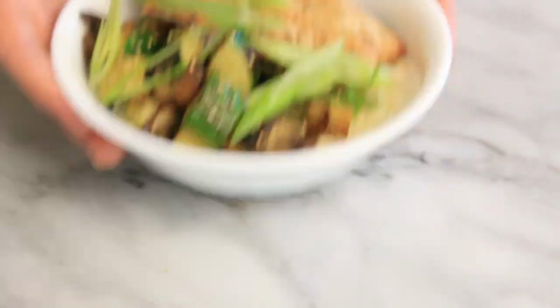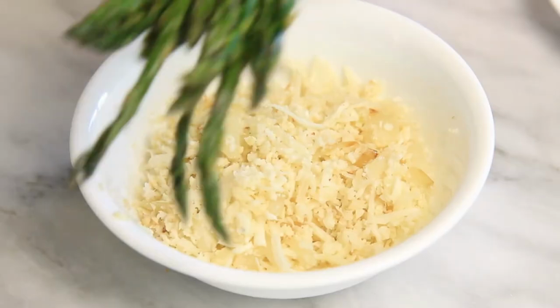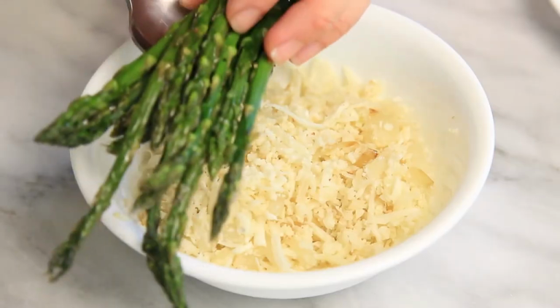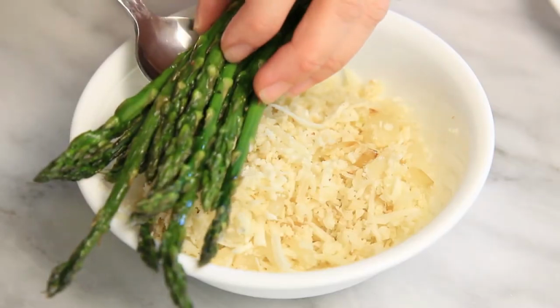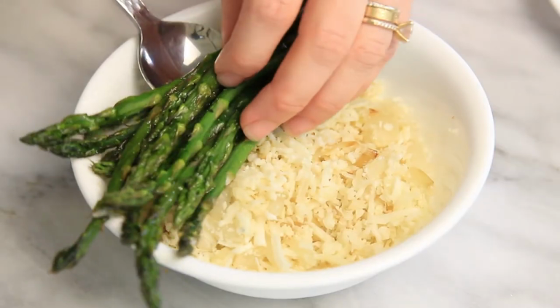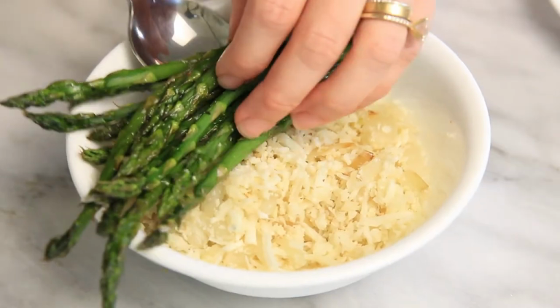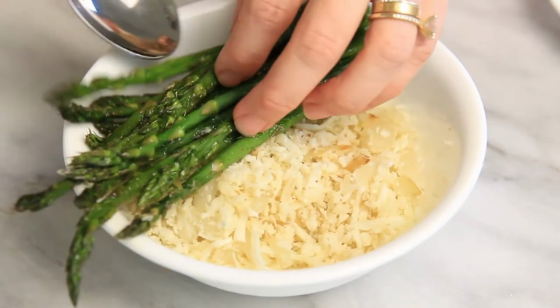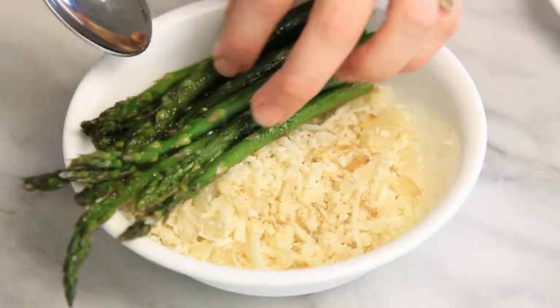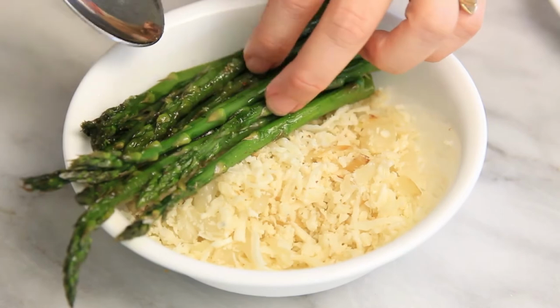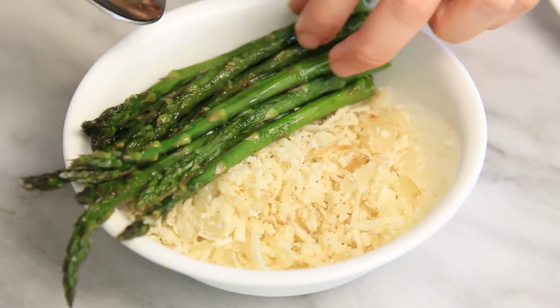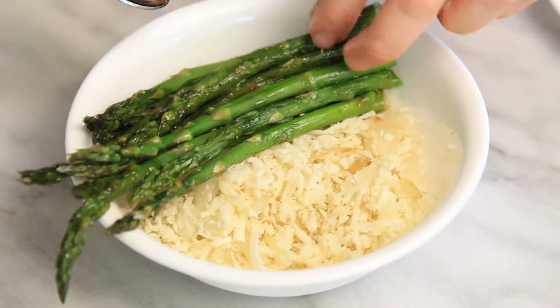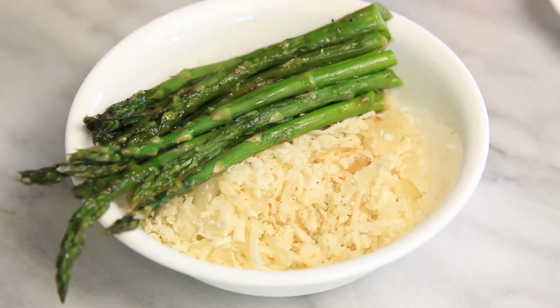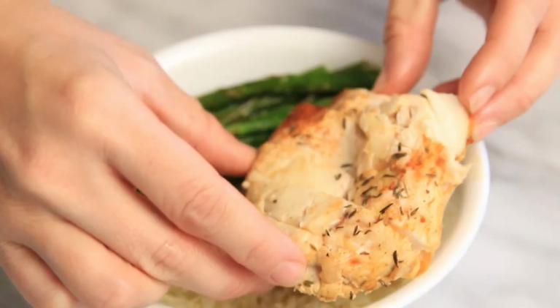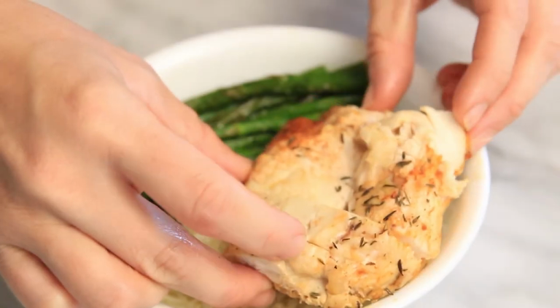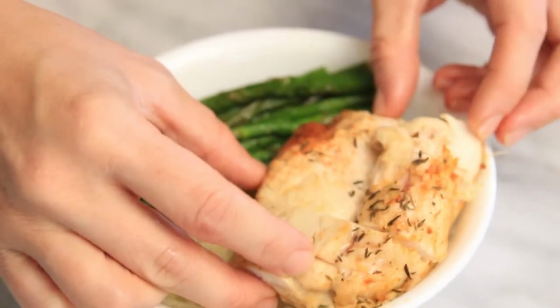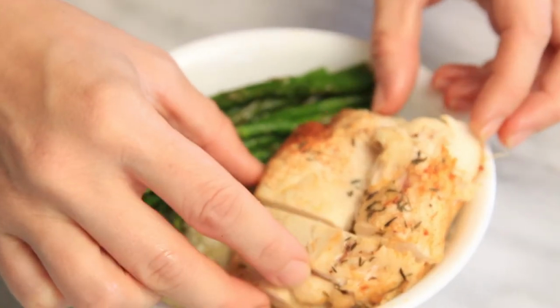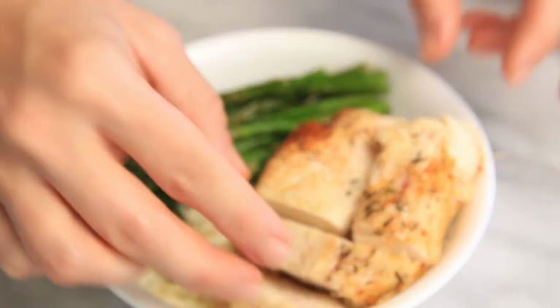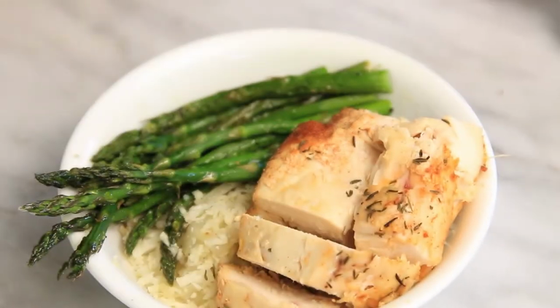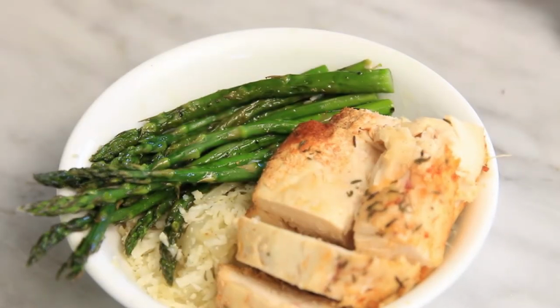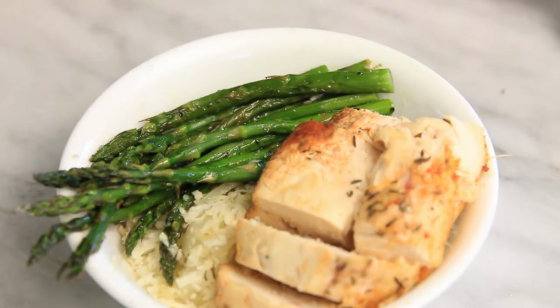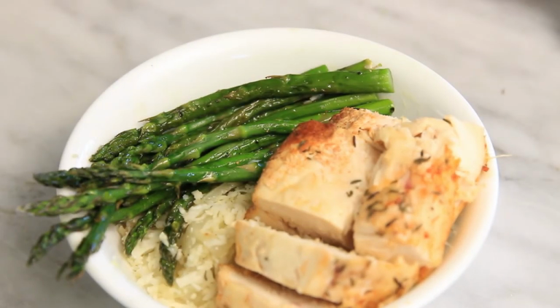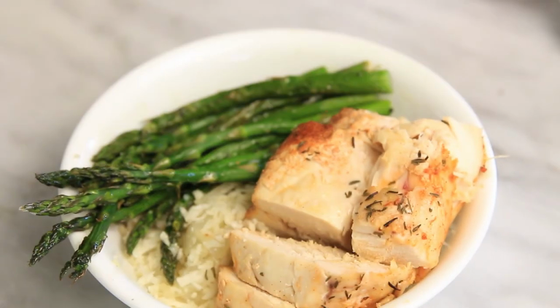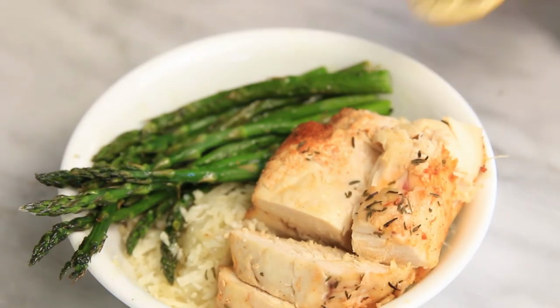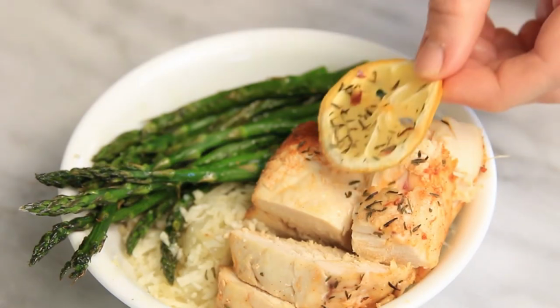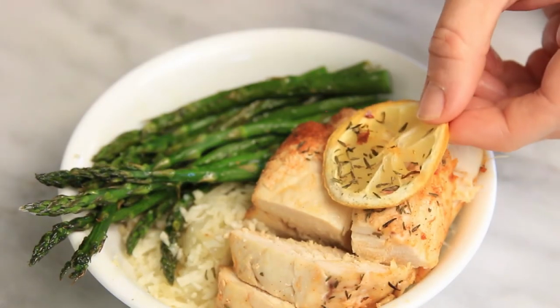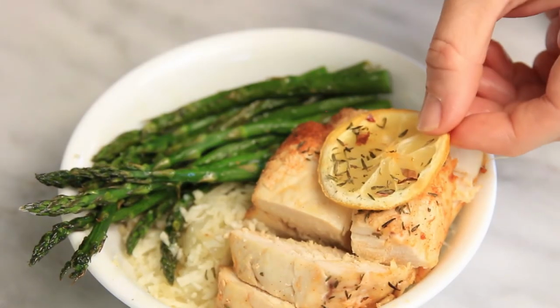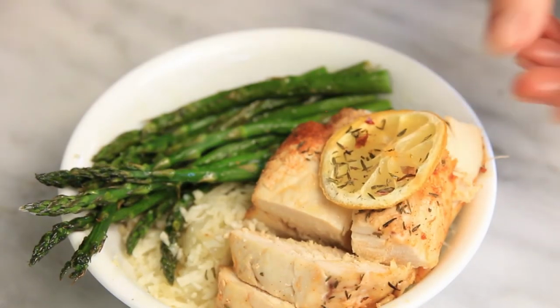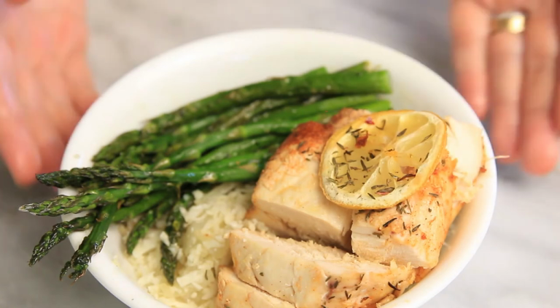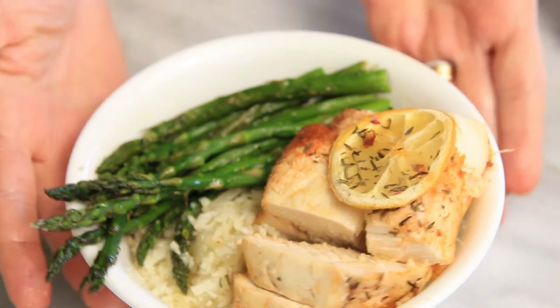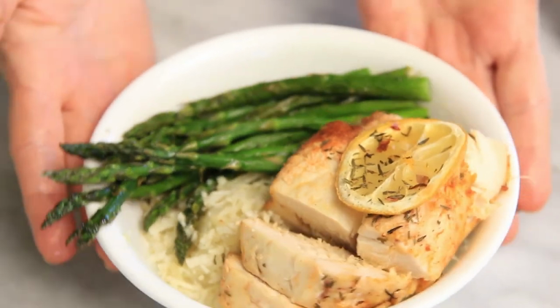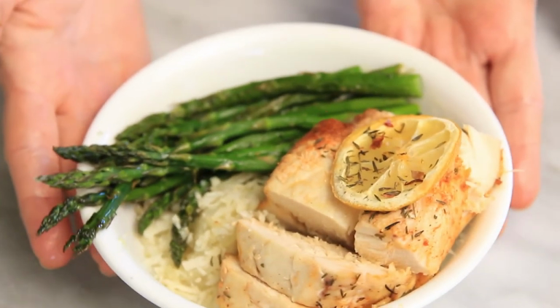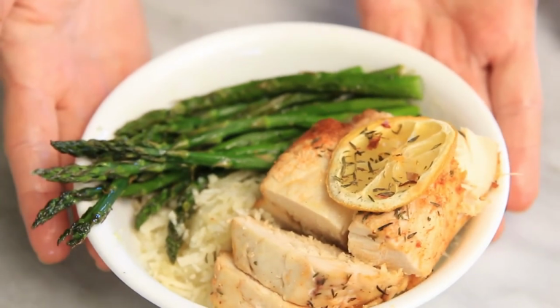This next bowl couldn't be easier. I added some oven roasted asparagus and a piece of chicken. I added flavors of fresh olive oil, garlic, thyme, and lemon.